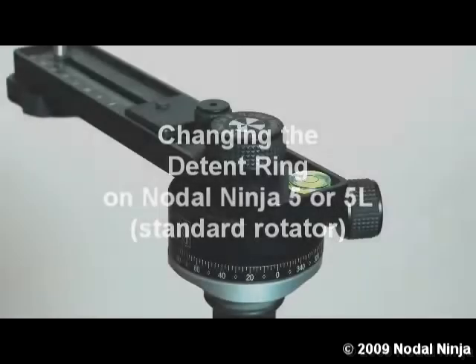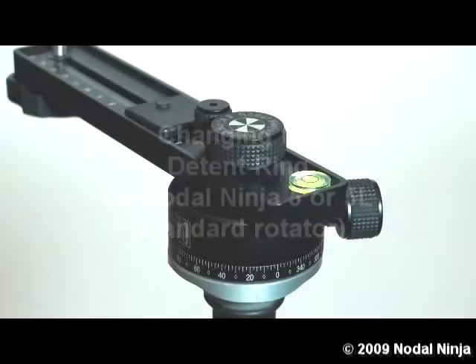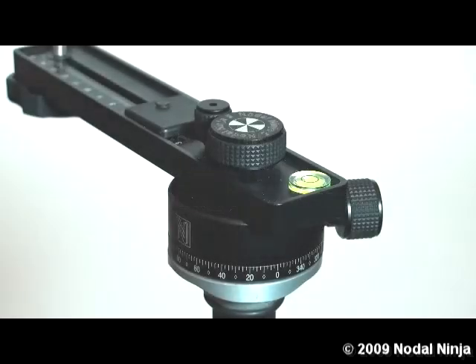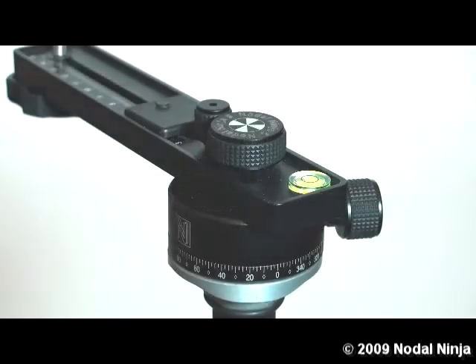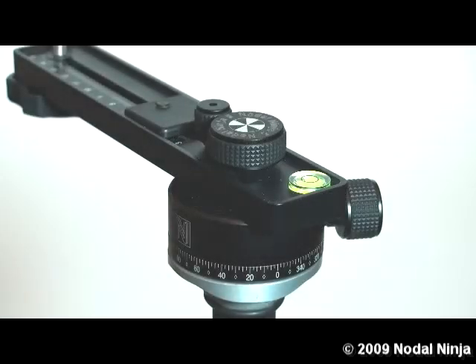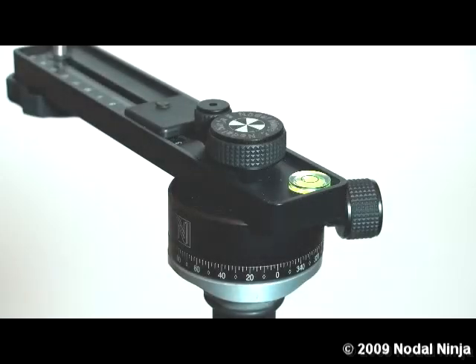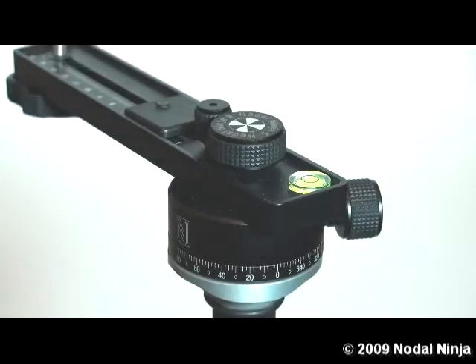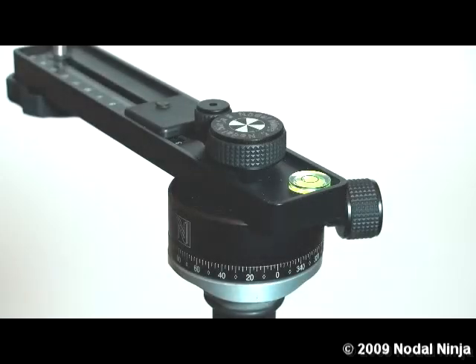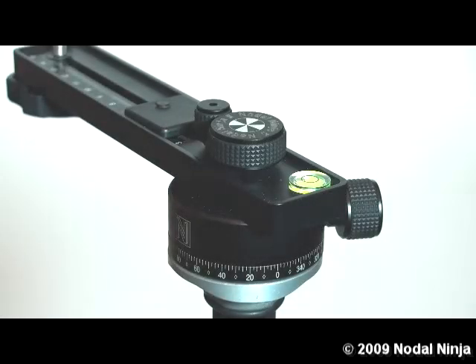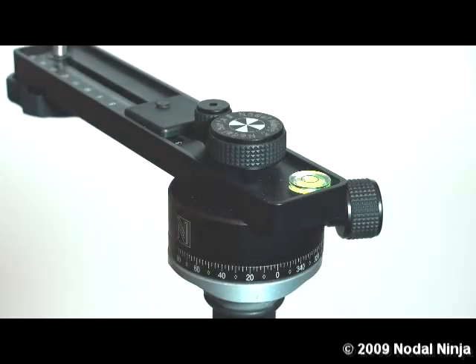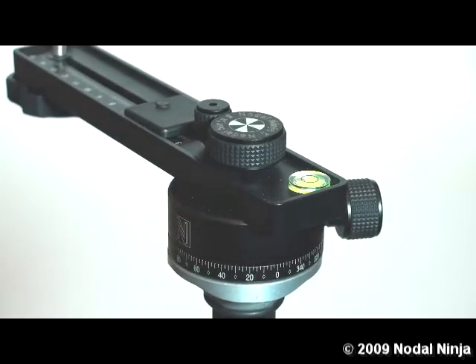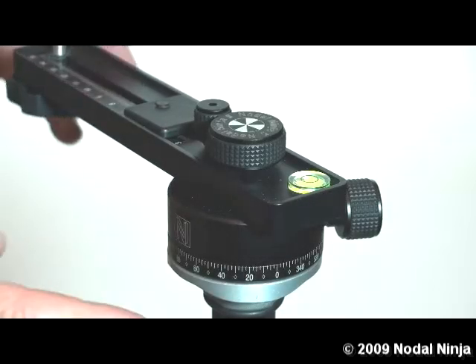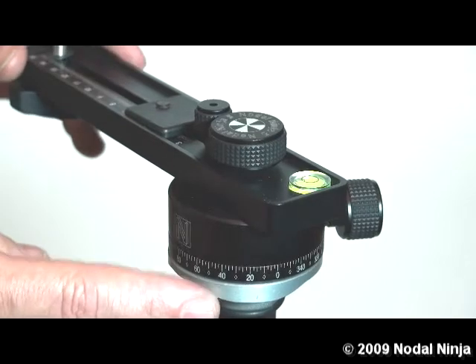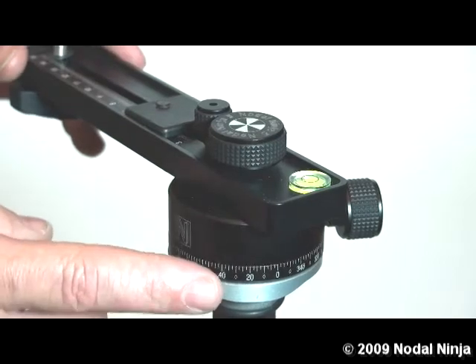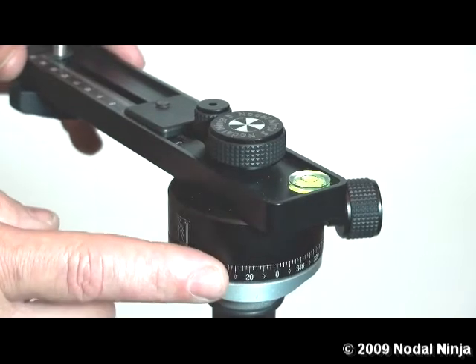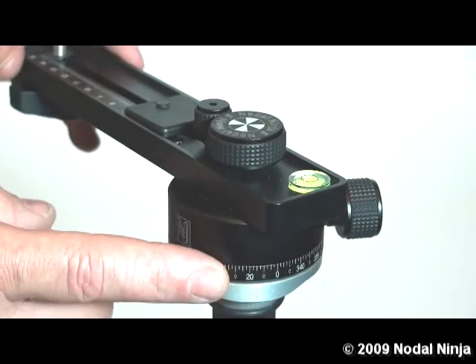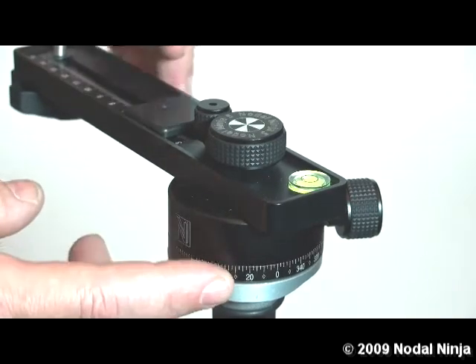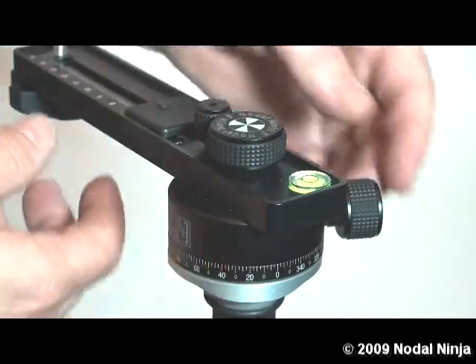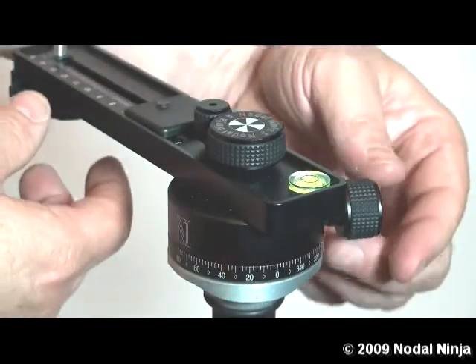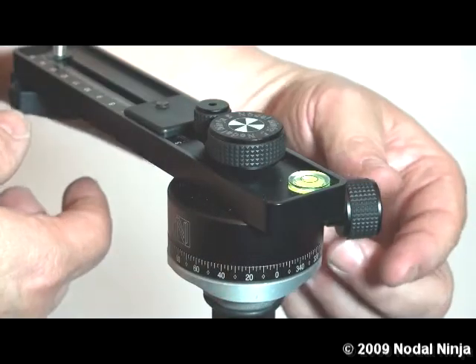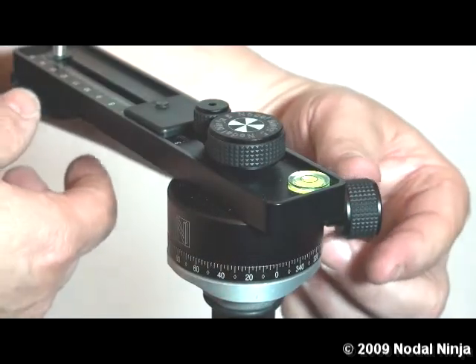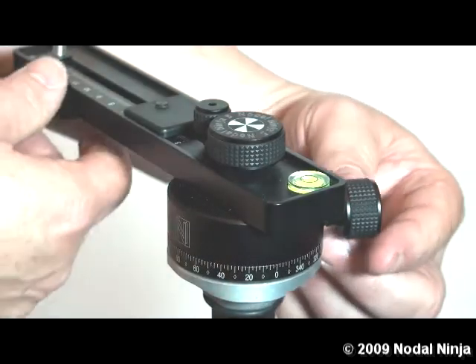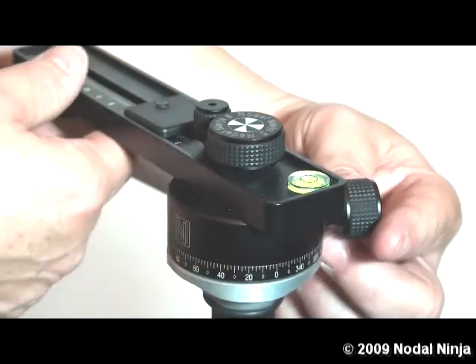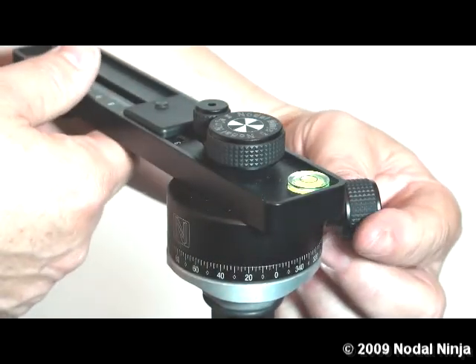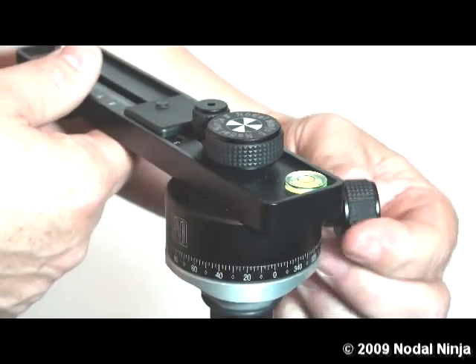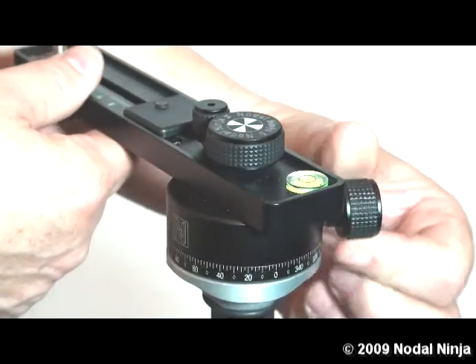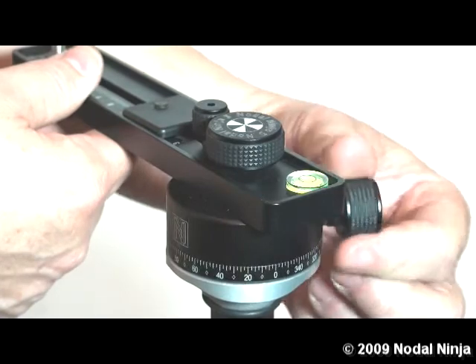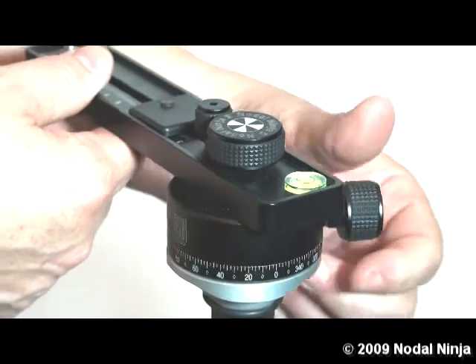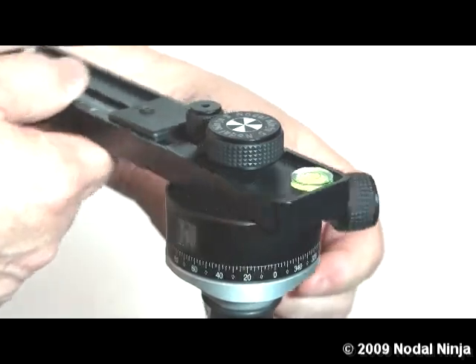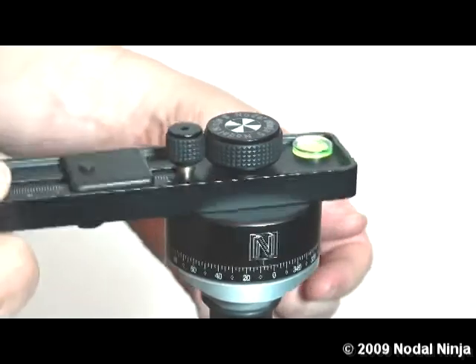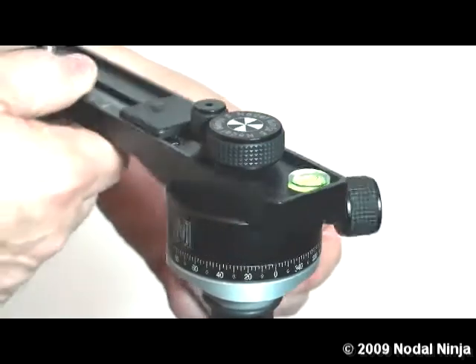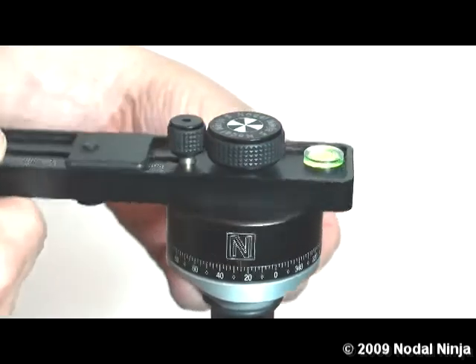This is how we change the detent ring in the NanoNinja 5 using the standard rotator. First we want to loosen the rotator lock knob so the rotator turns freely.